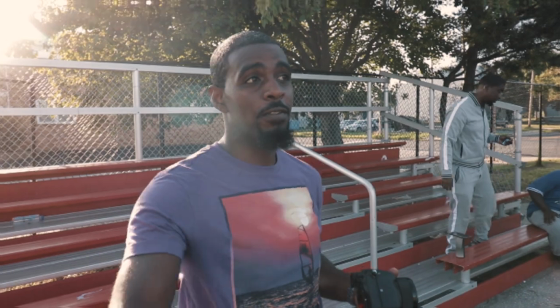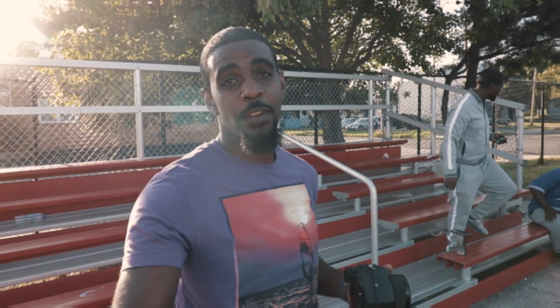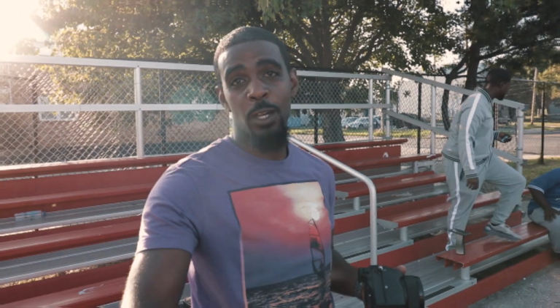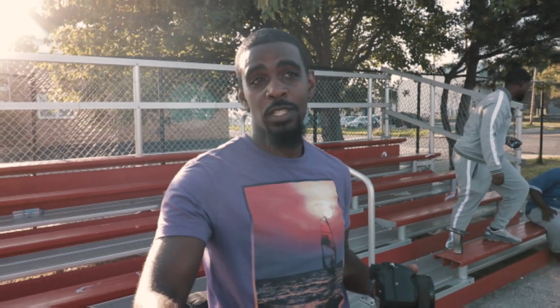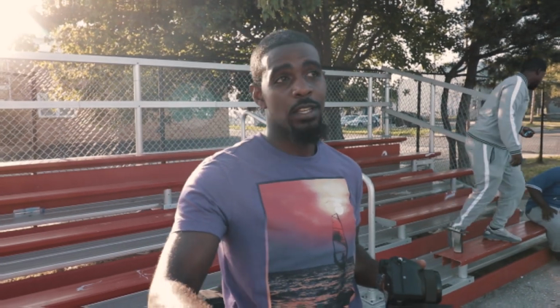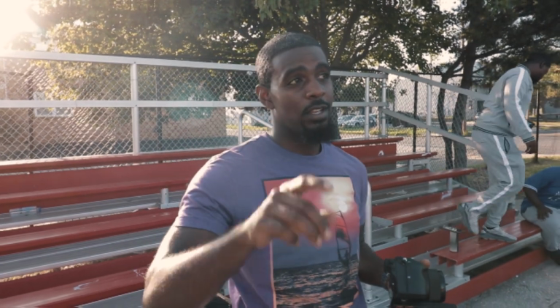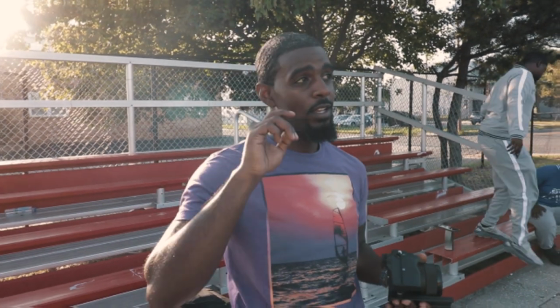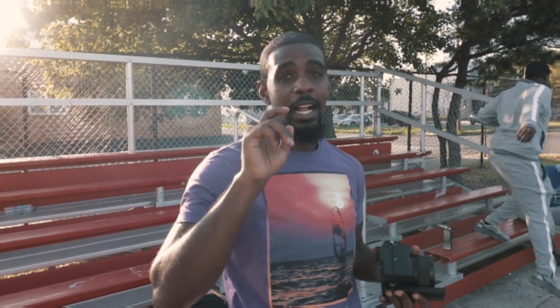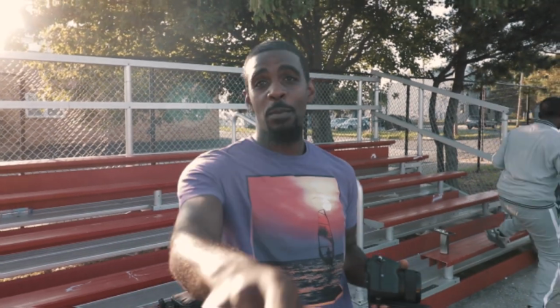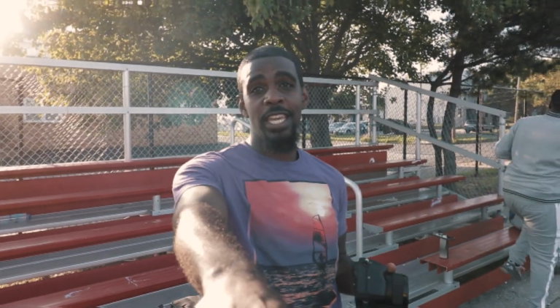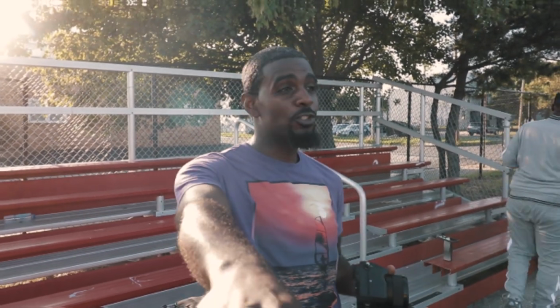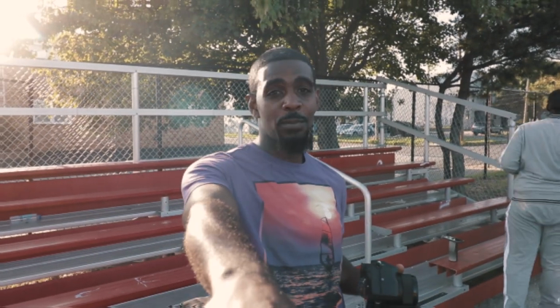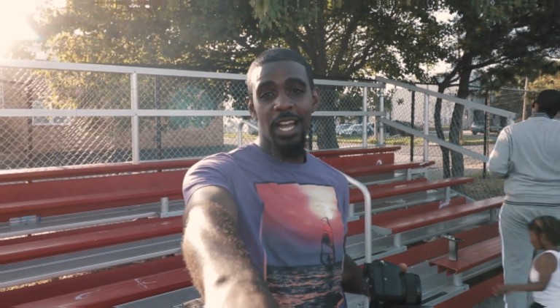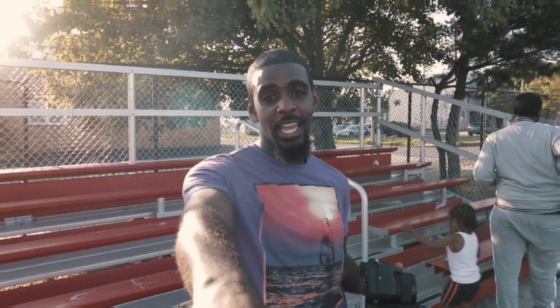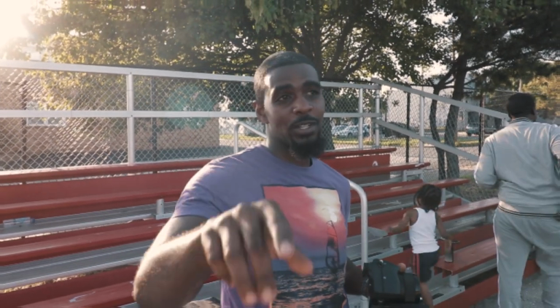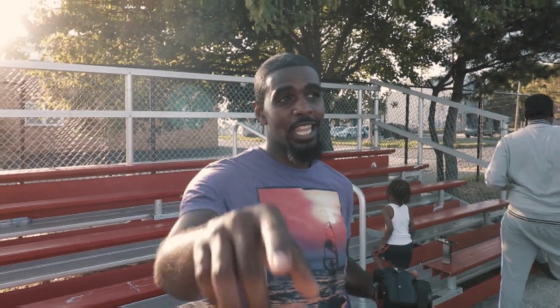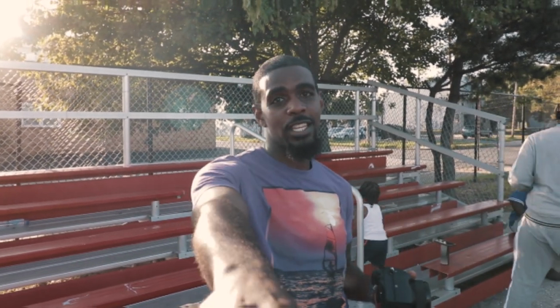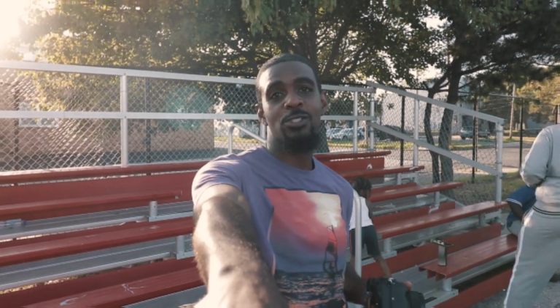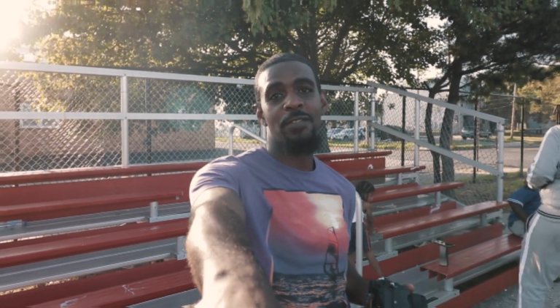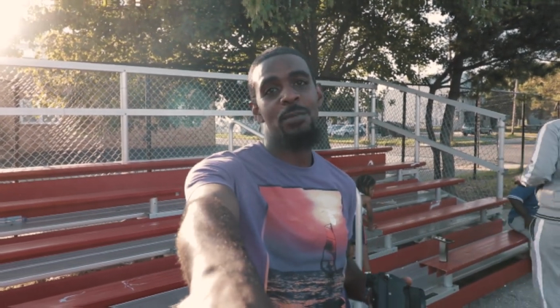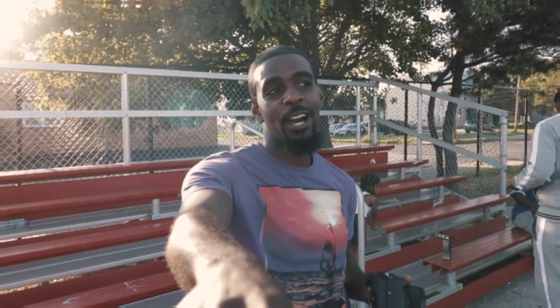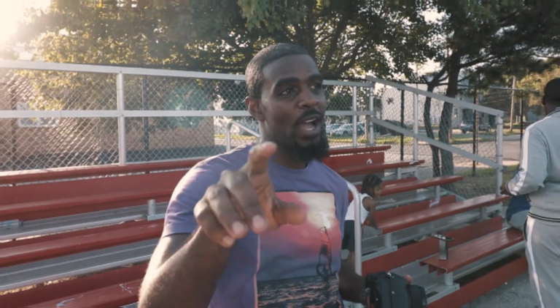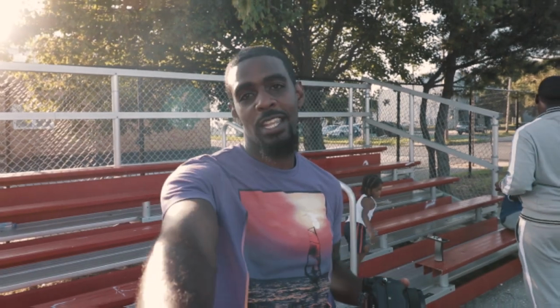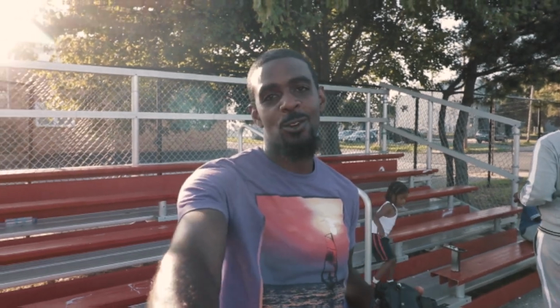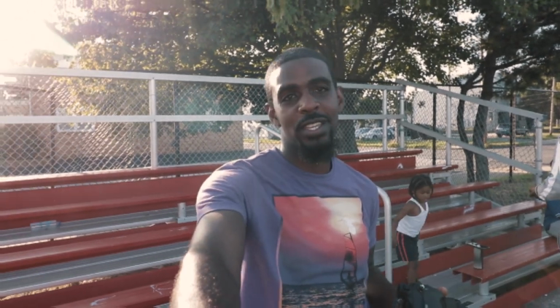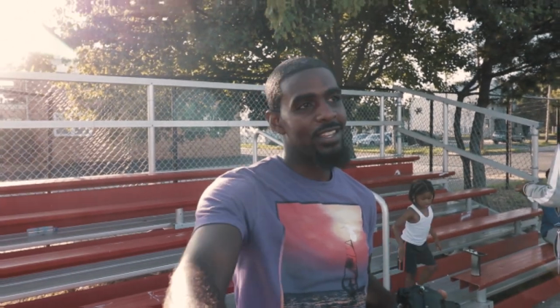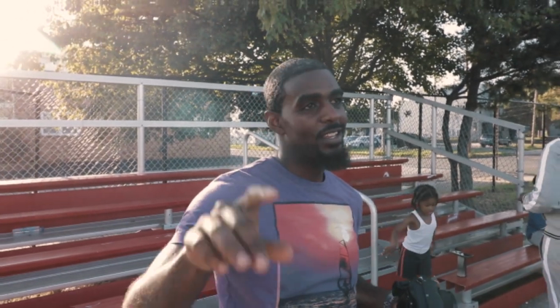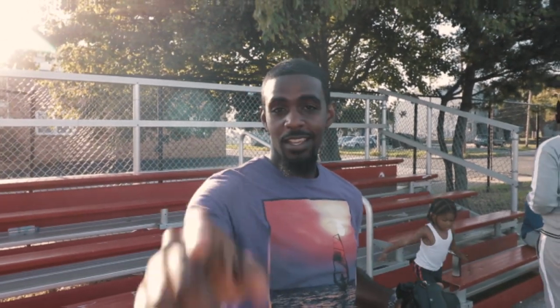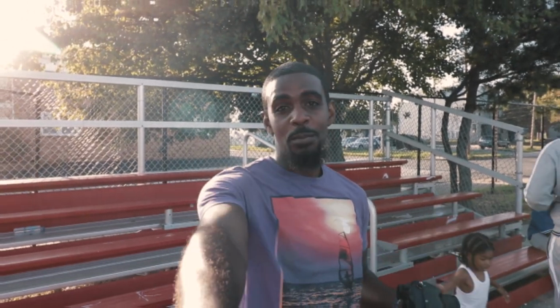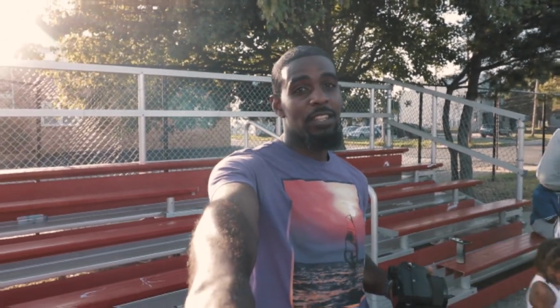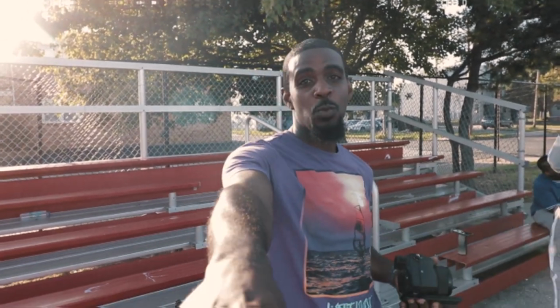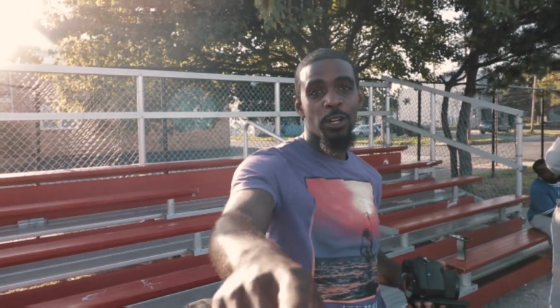Forever Films. I got my man E-Trade behind the camera — shout out to E-Trade for coming out, popping out on me, man of his word.